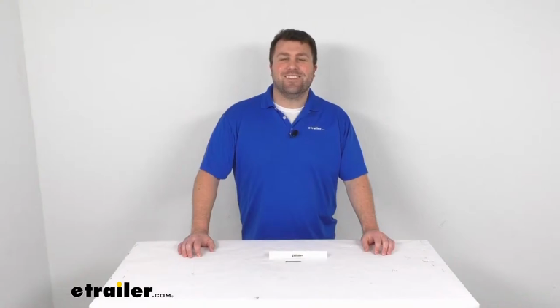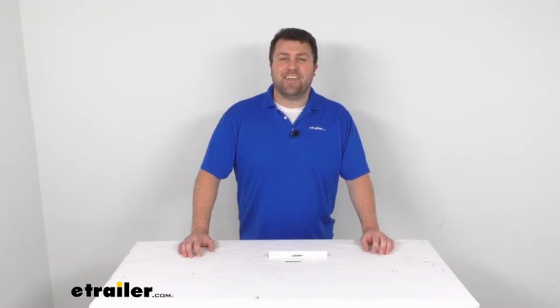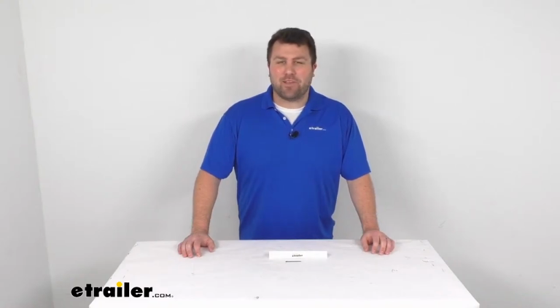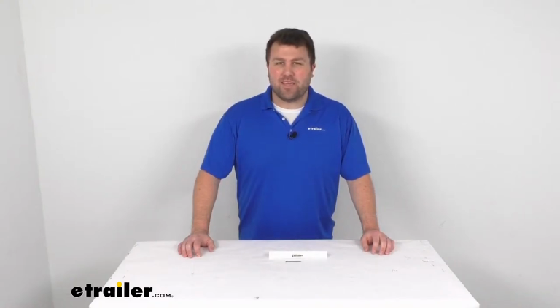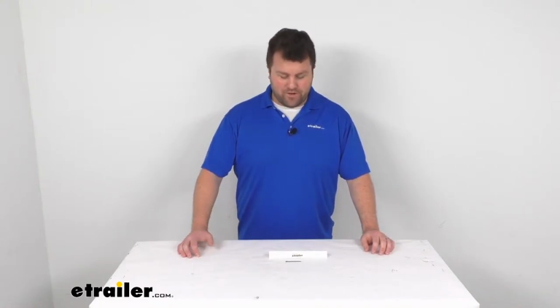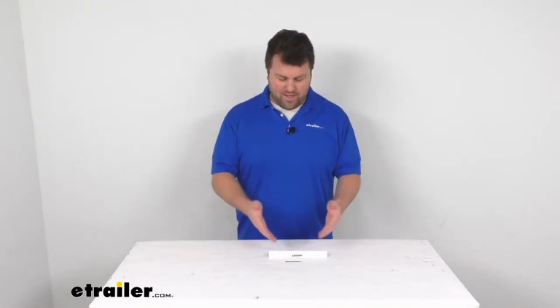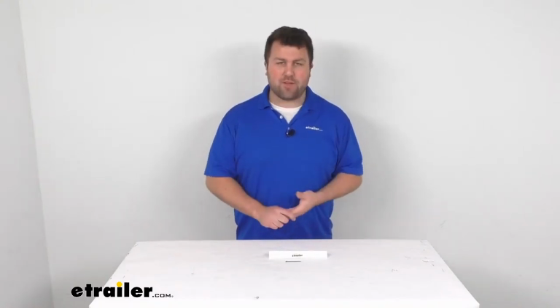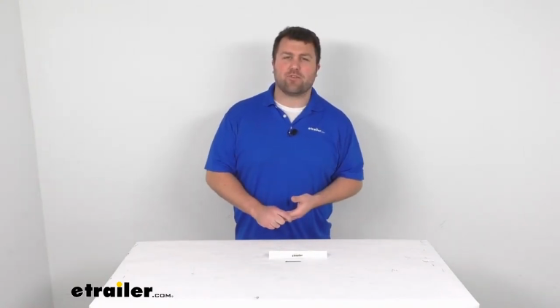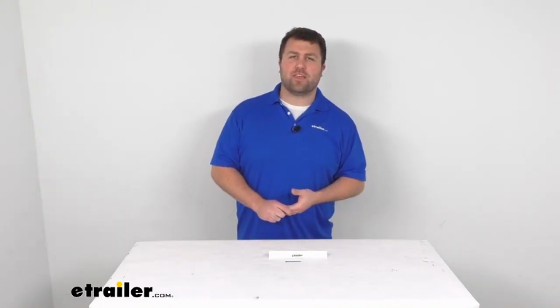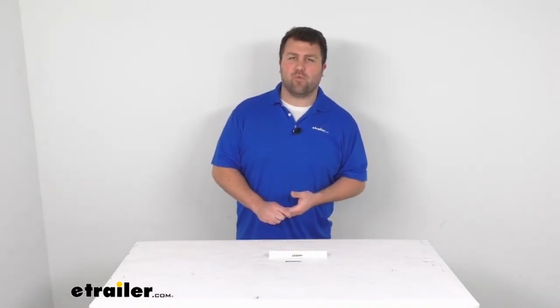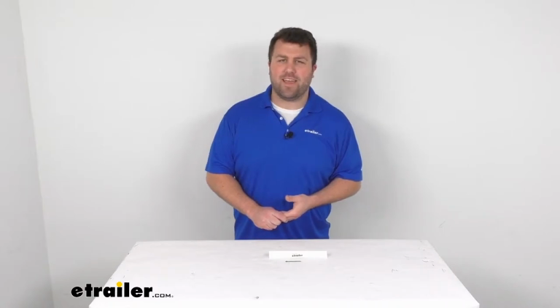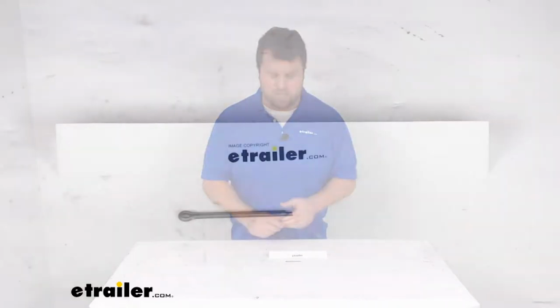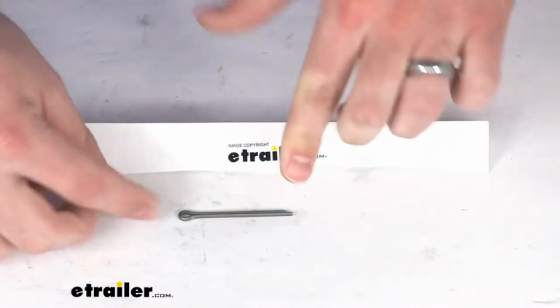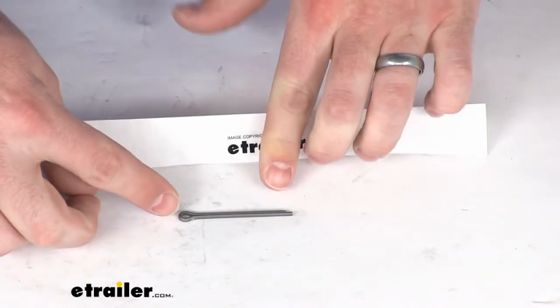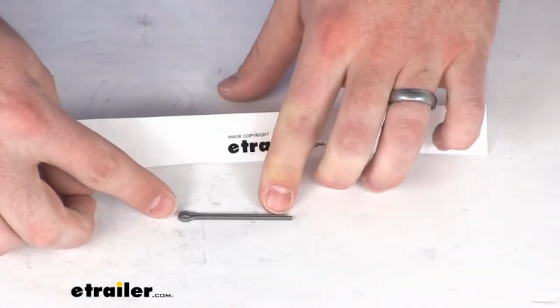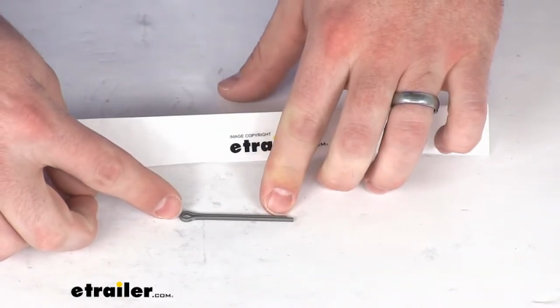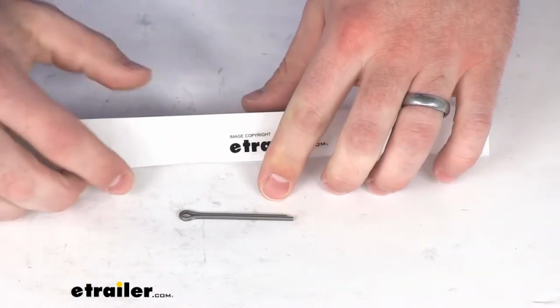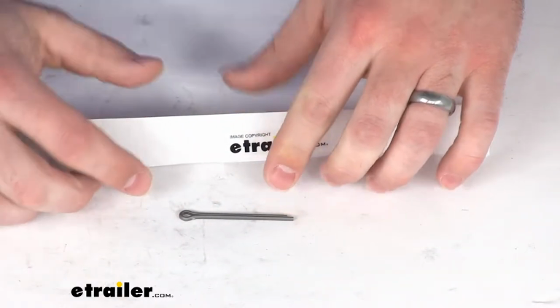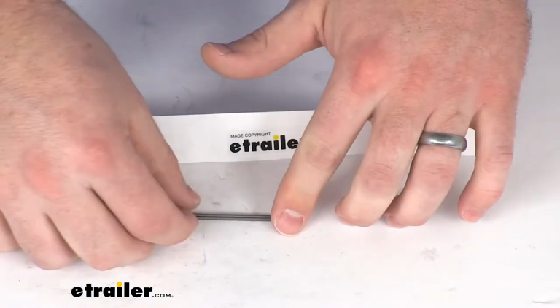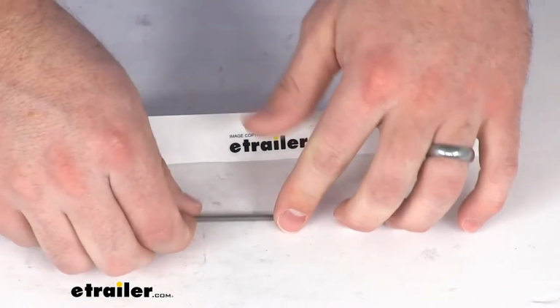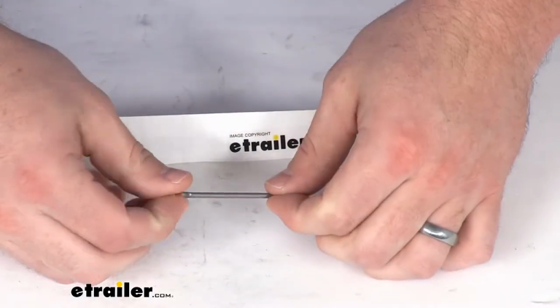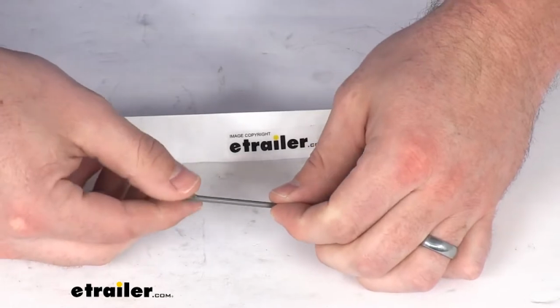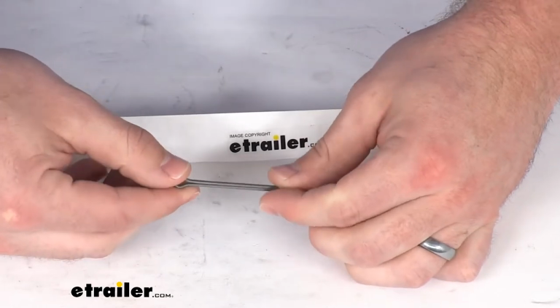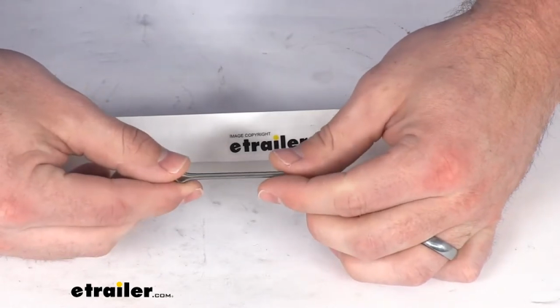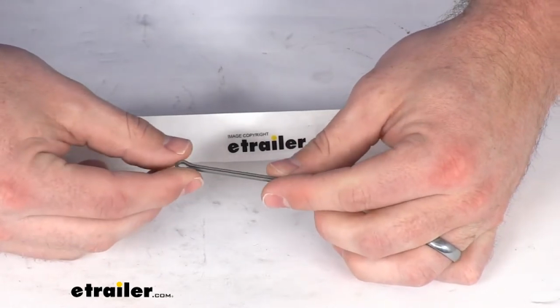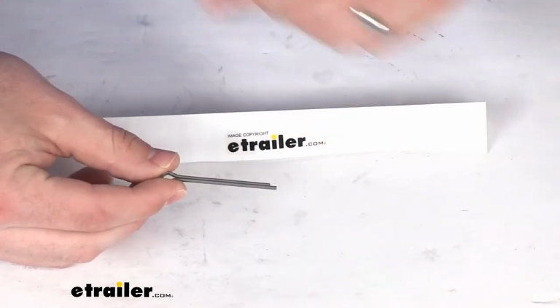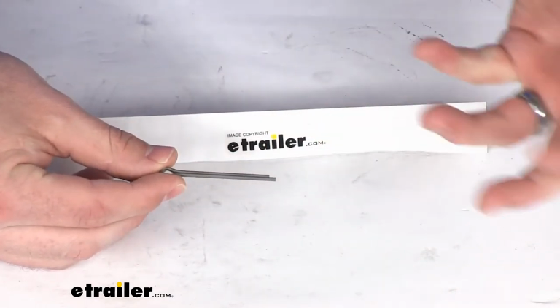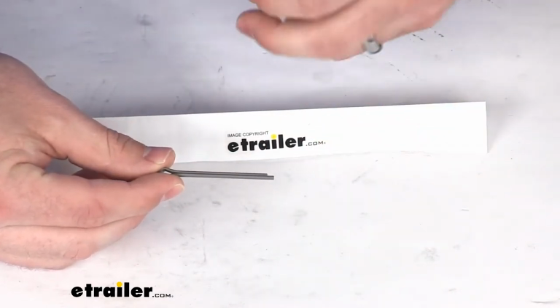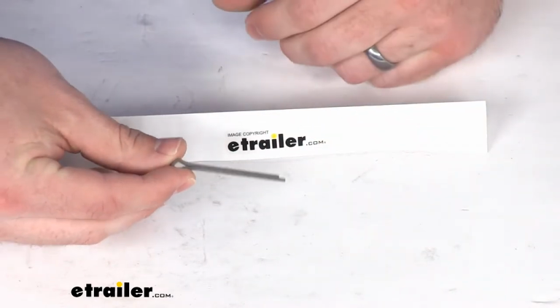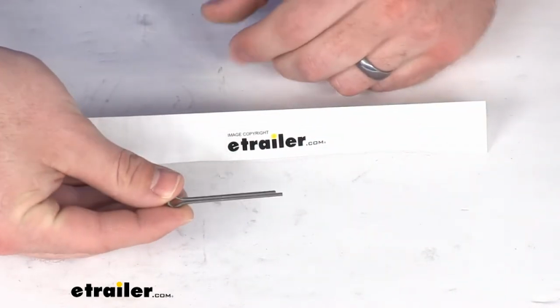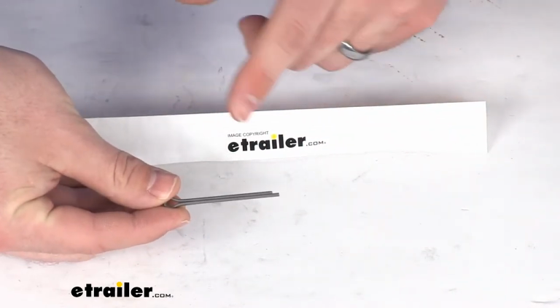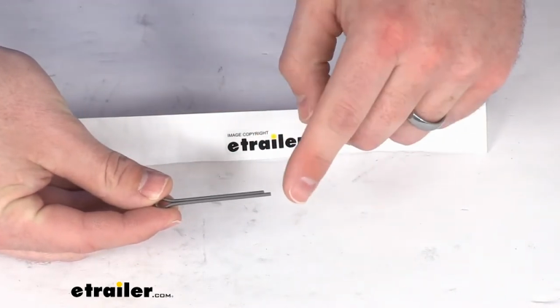Hi there, I'm Michael with eTrailer.com. Today we're going to take a quick look at this 1/8-inch cotter pin. This is going to help to secure your castle nut so that you don't have to worry about that castle nut coming off.